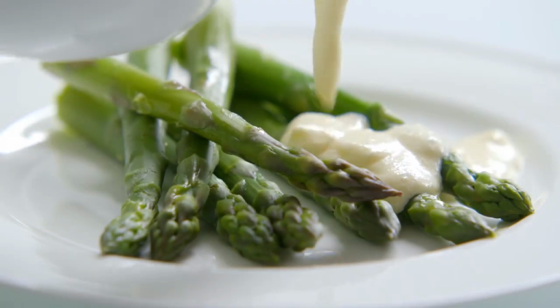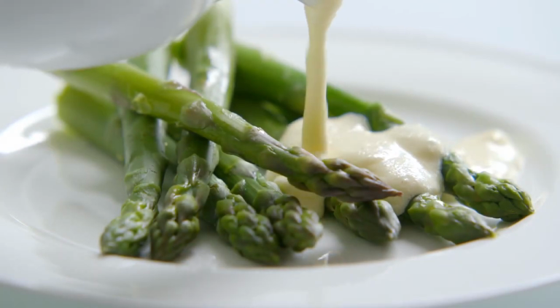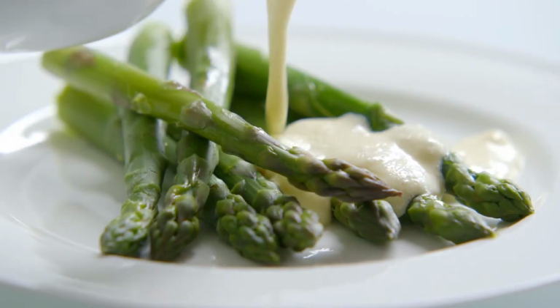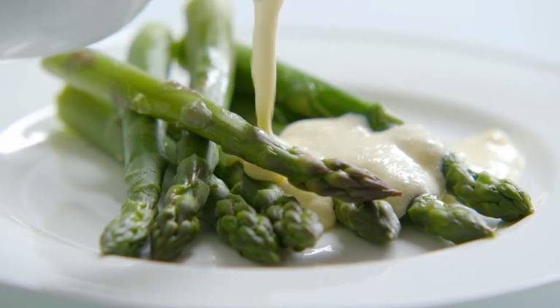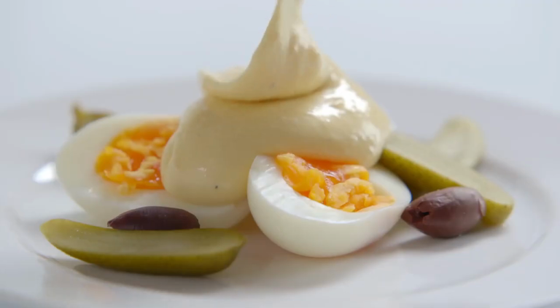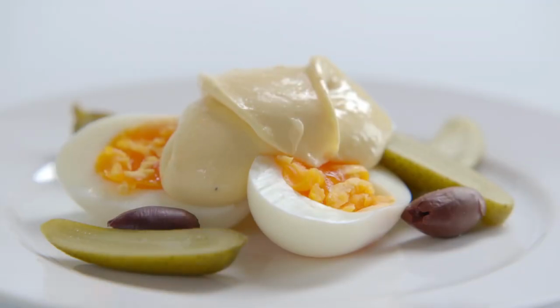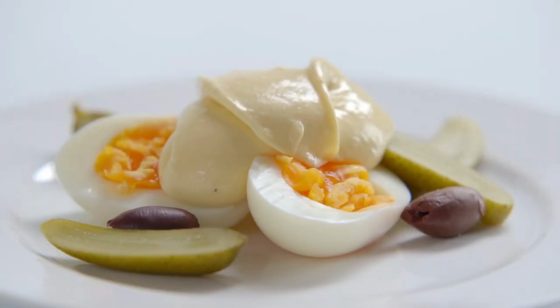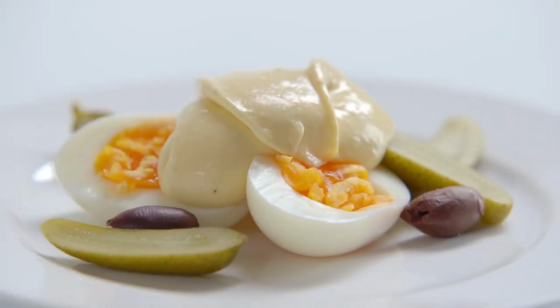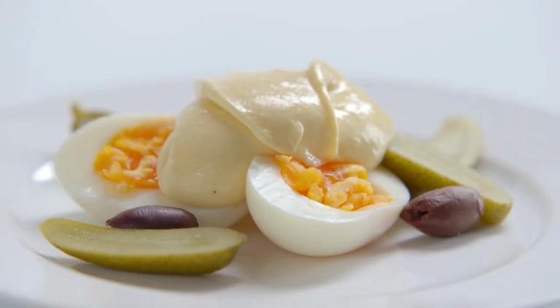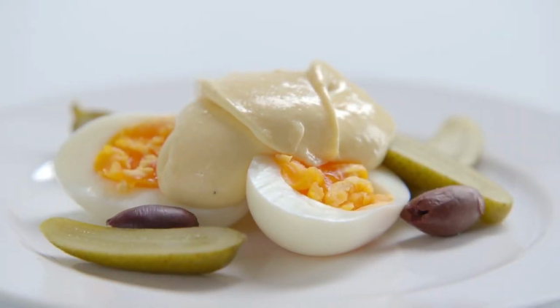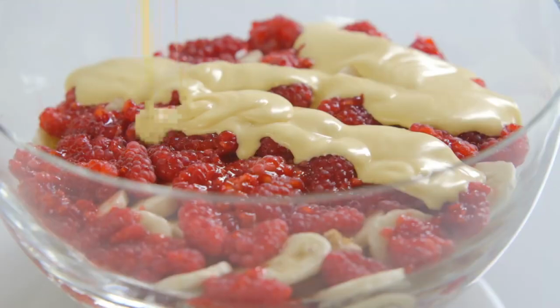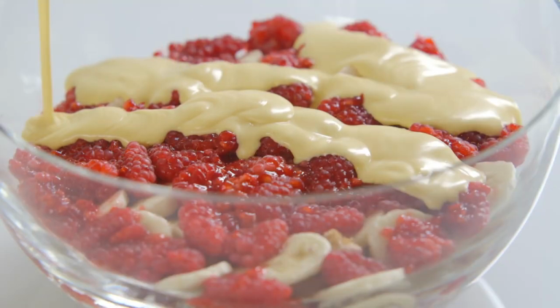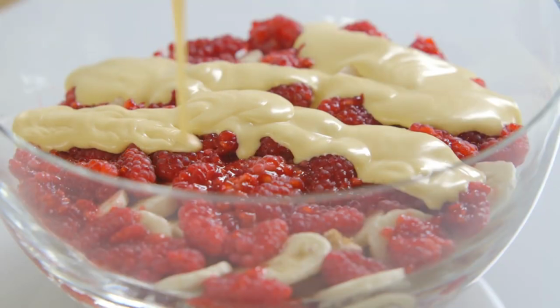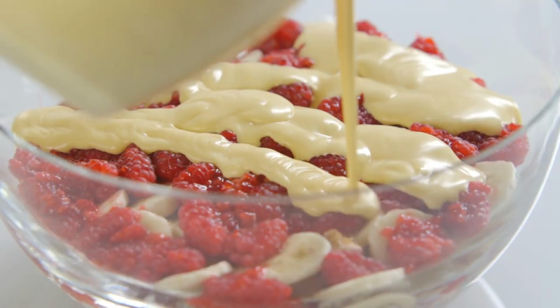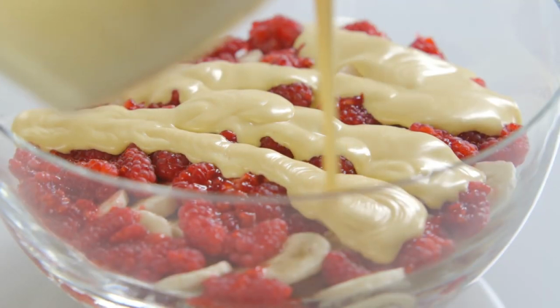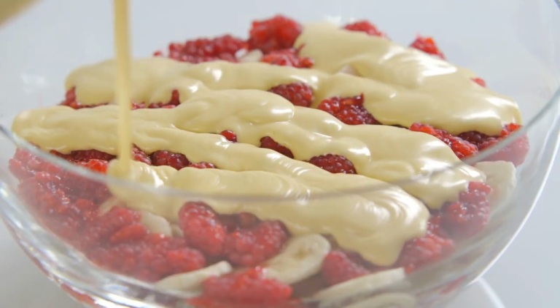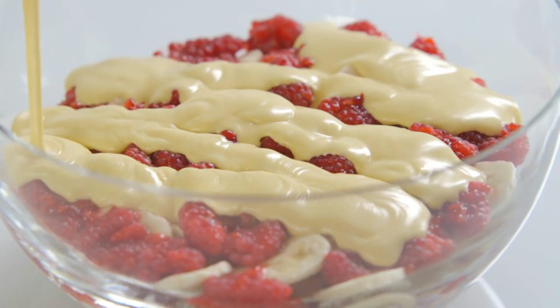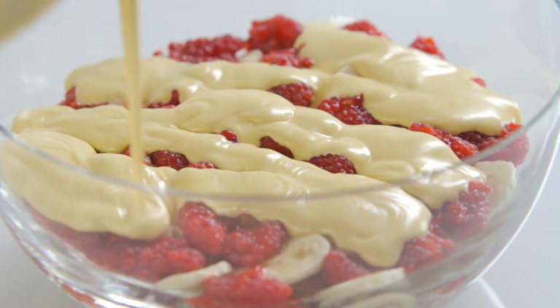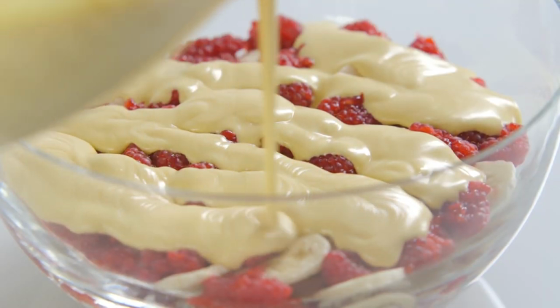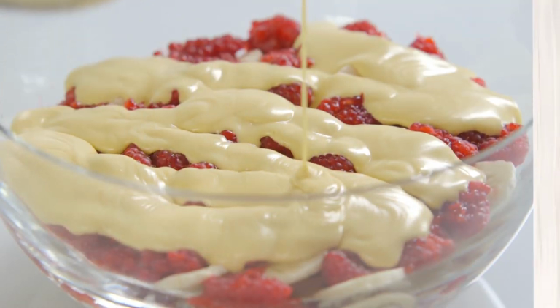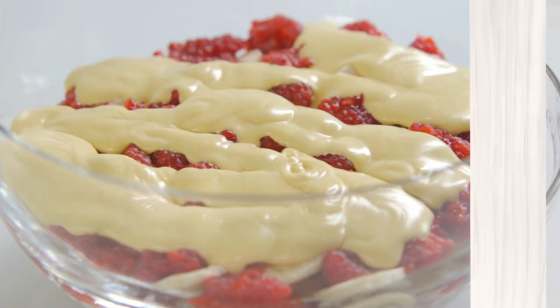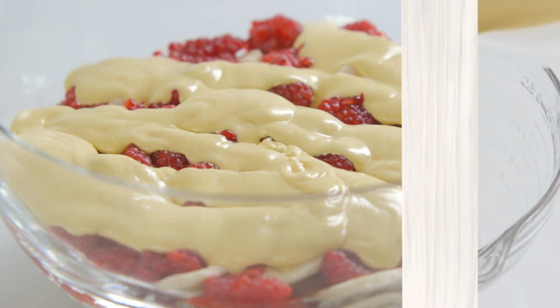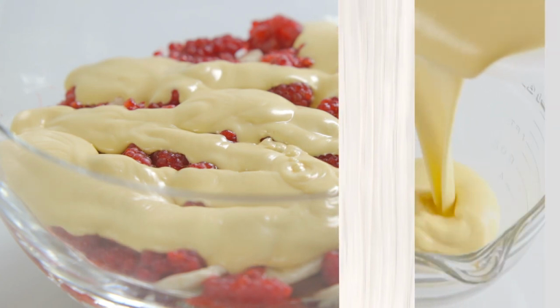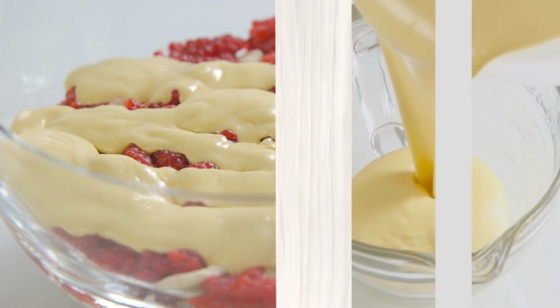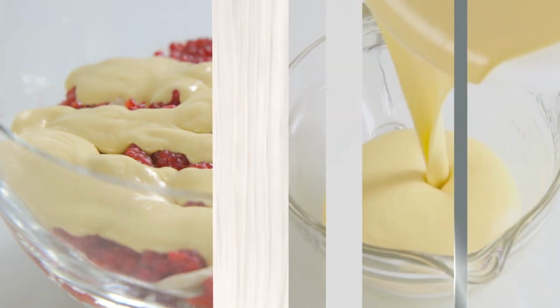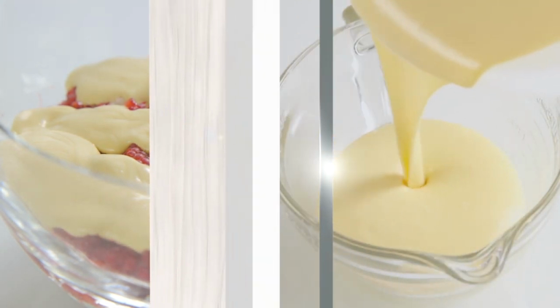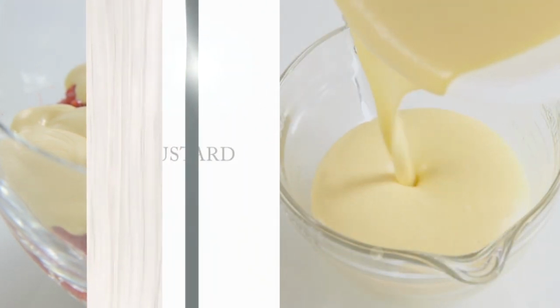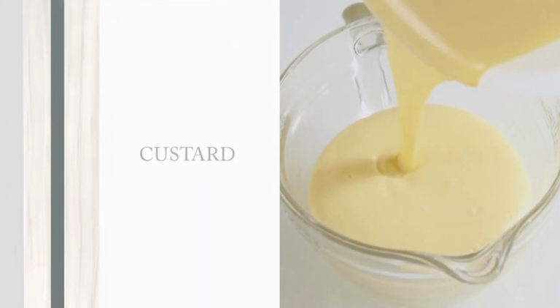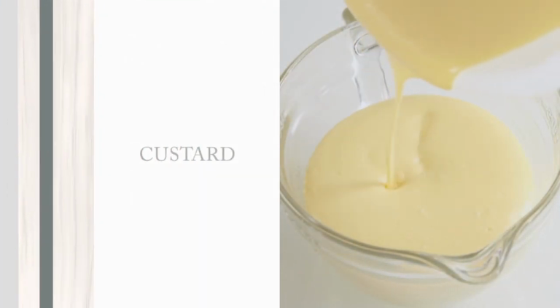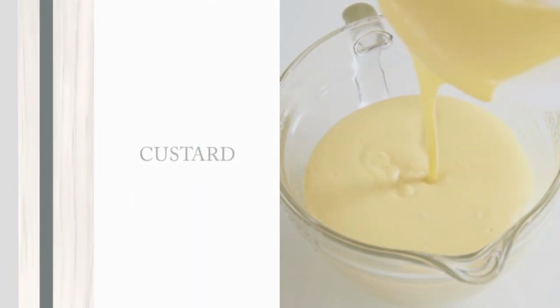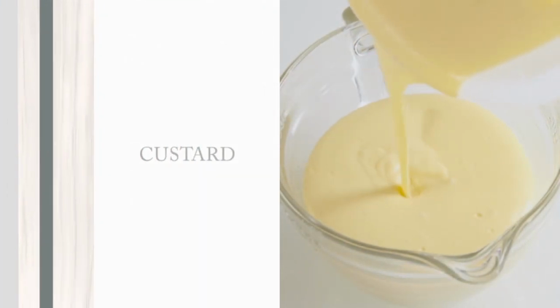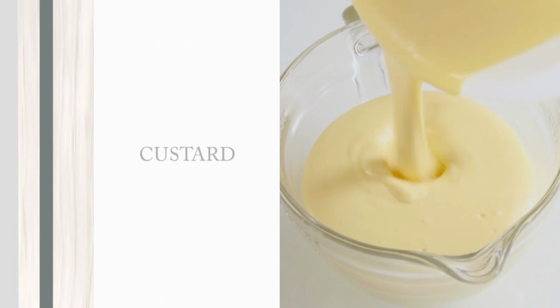If hollandaise and mayonnaise are the great classic French sauces, this one is the greatest English sauce of all. This is the real deal — homemade custard, made with cream and egg yolks.